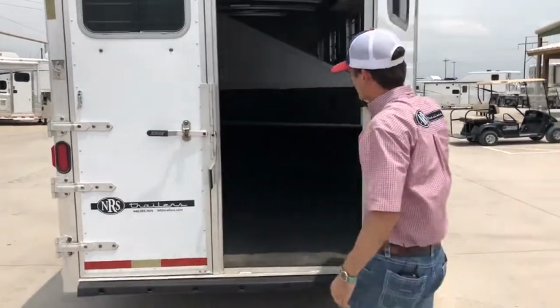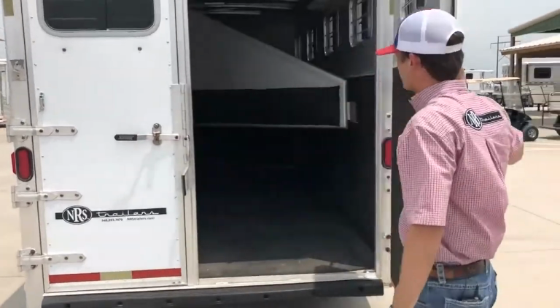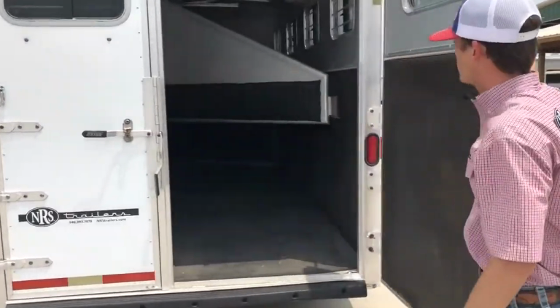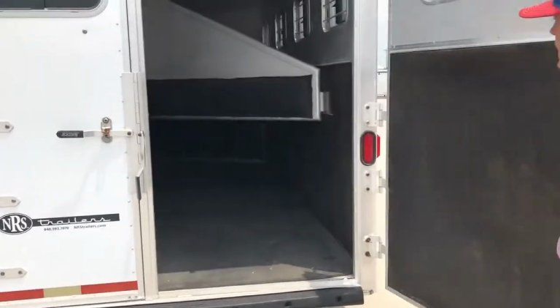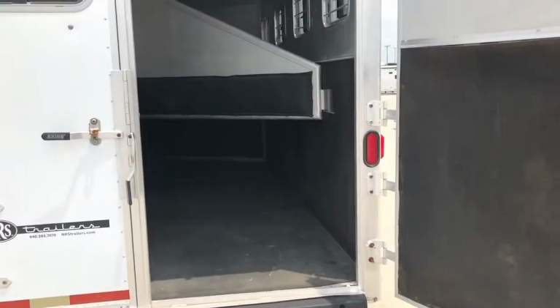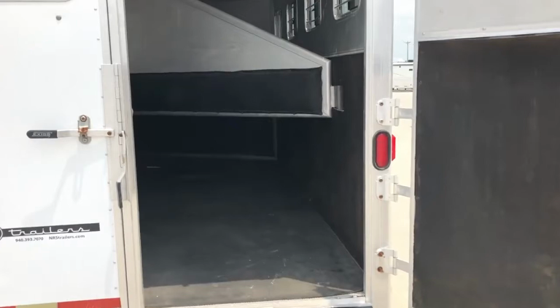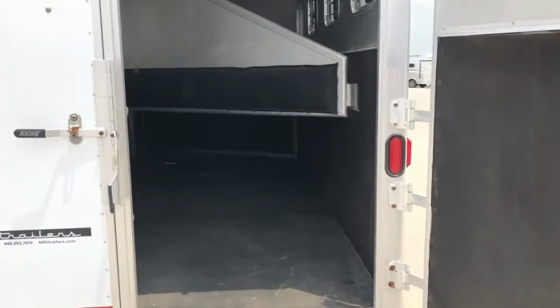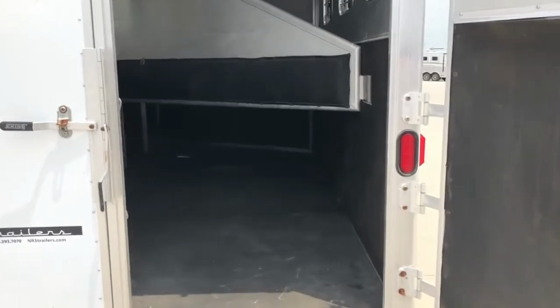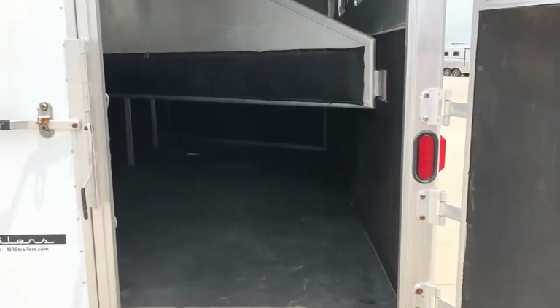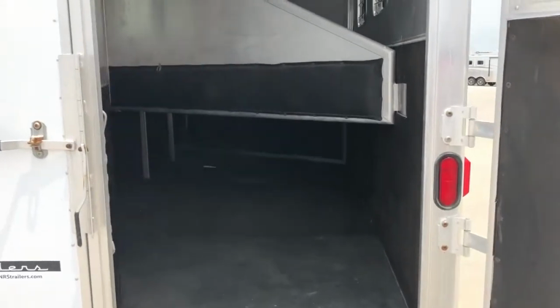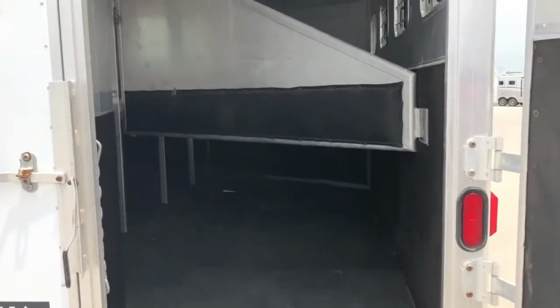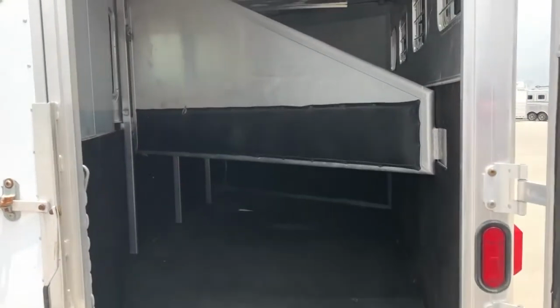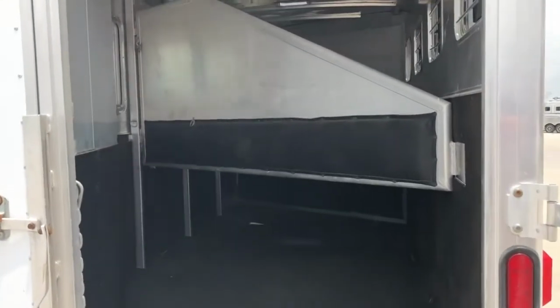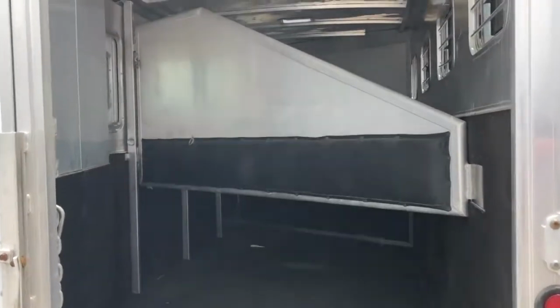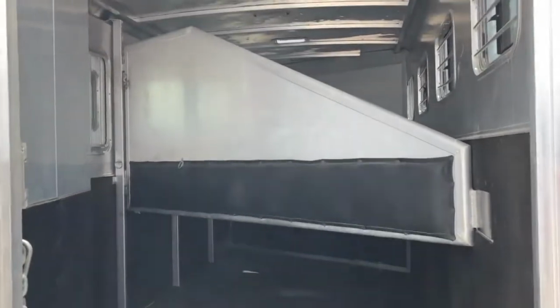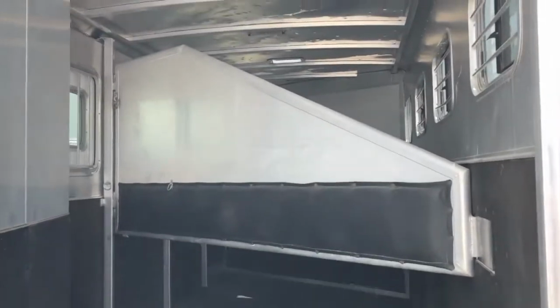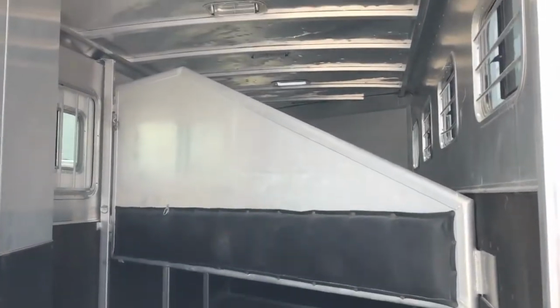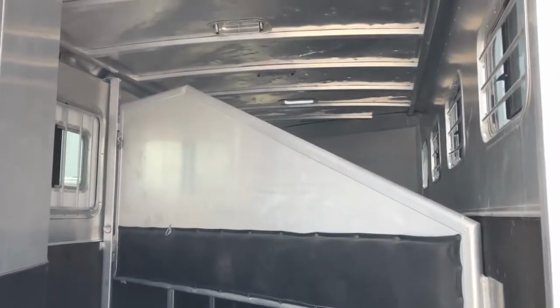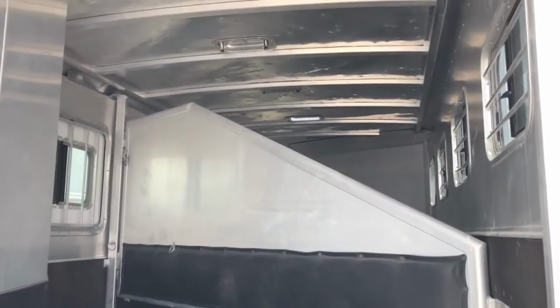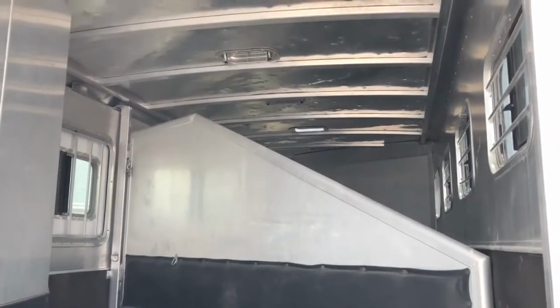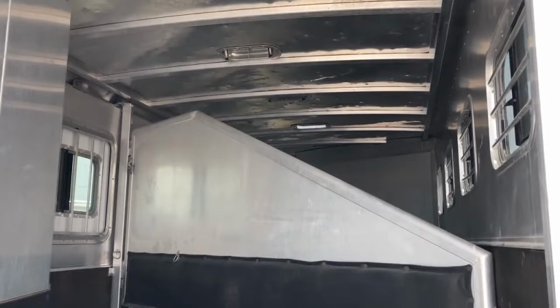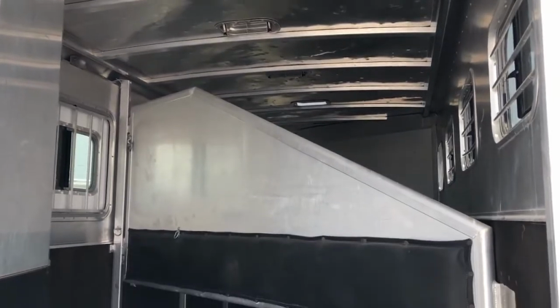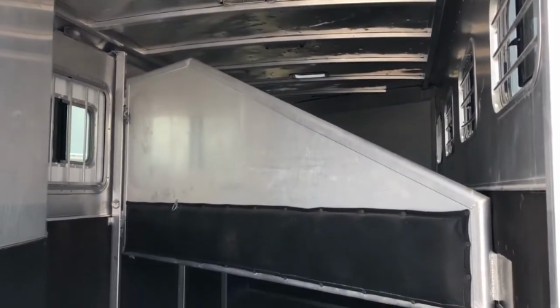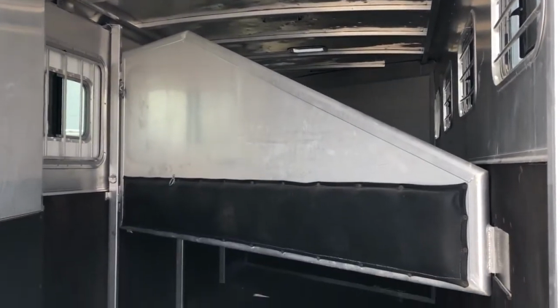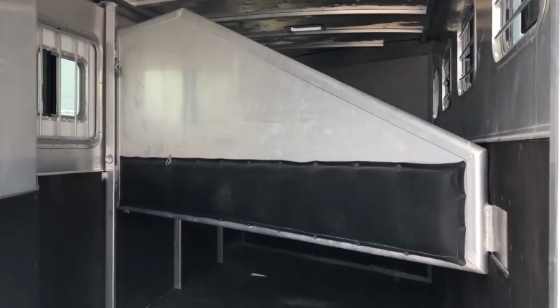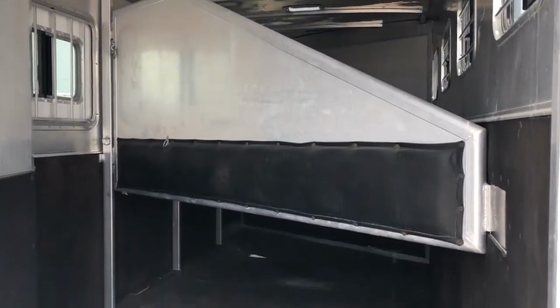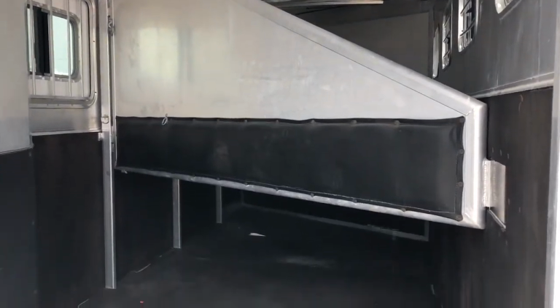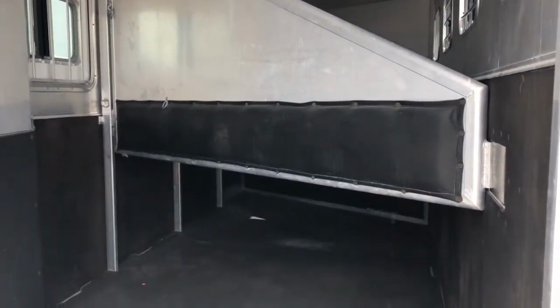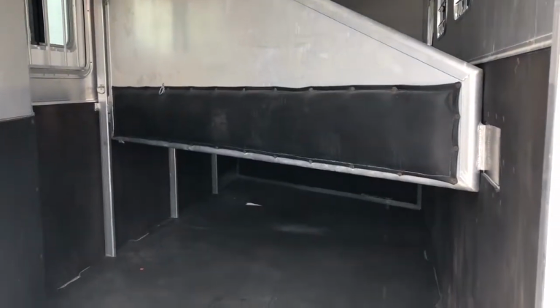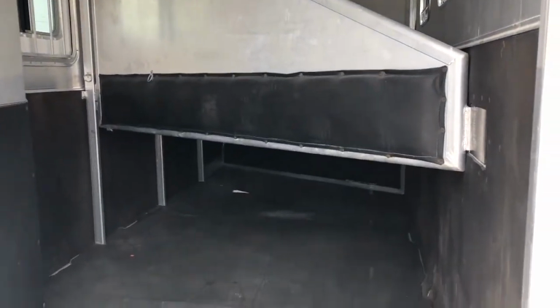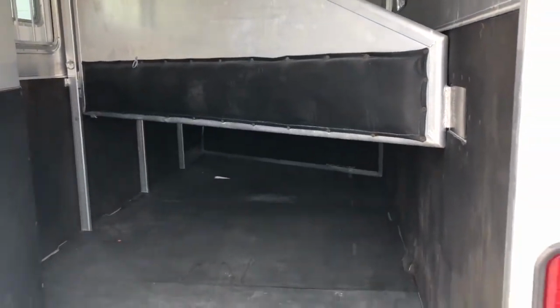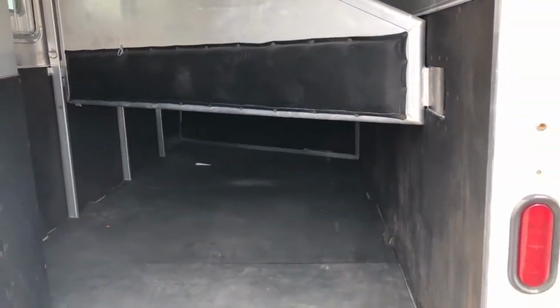Coming here to your horse area, it does have full dividers — padded dividers, rubber mats, as well as lined kick walls all the way around.